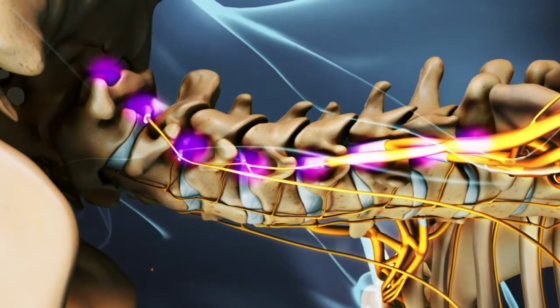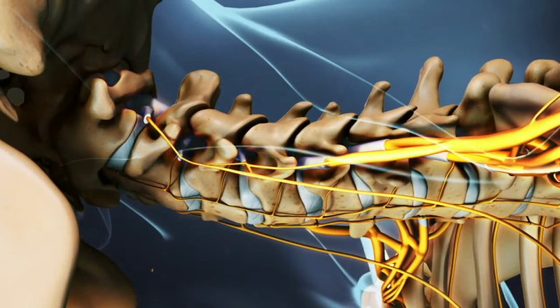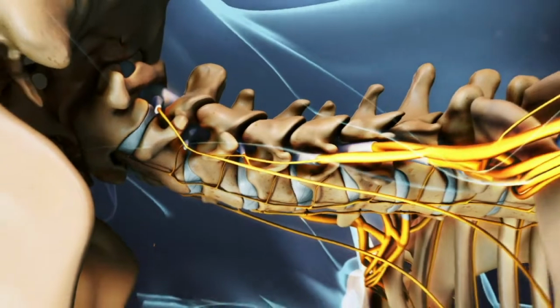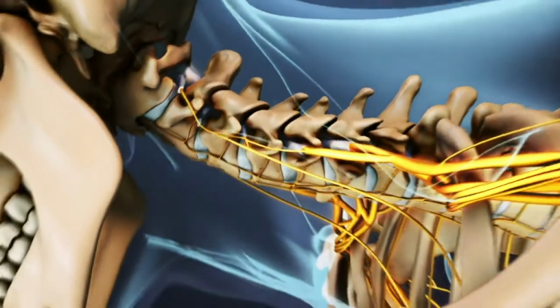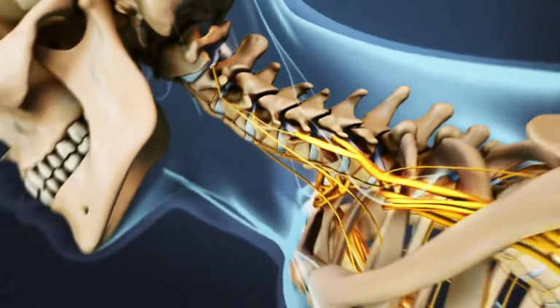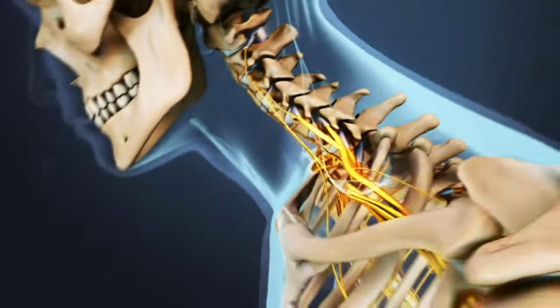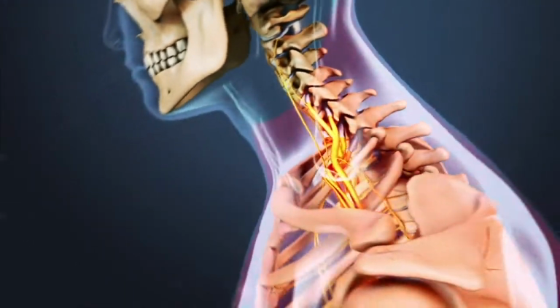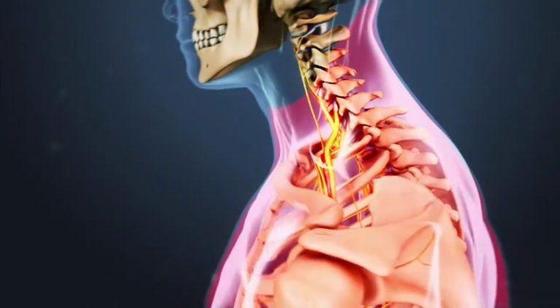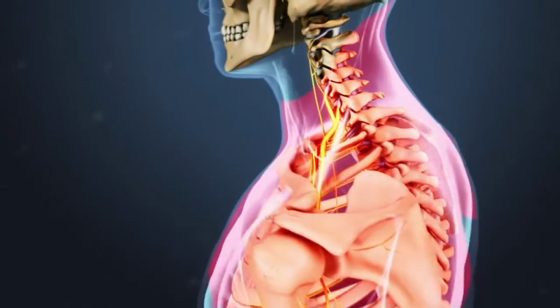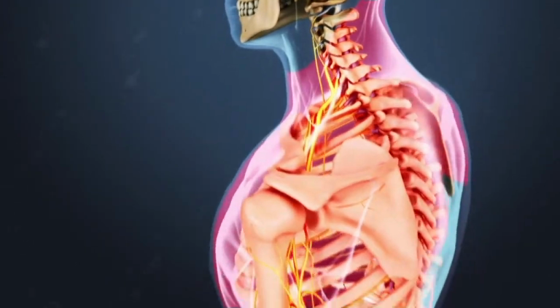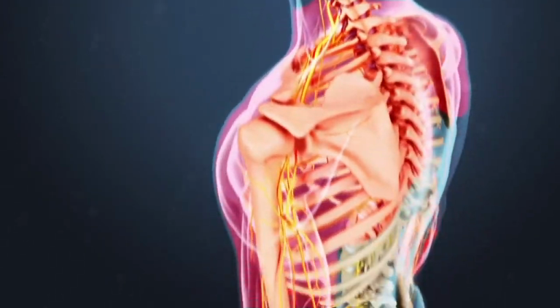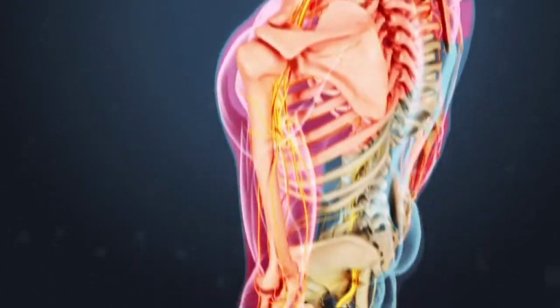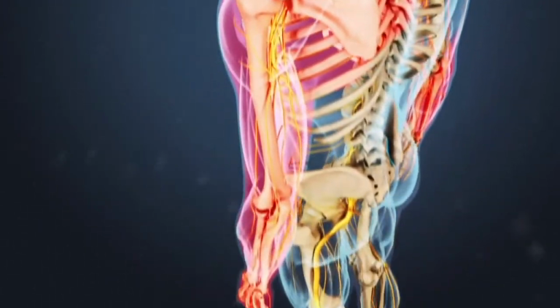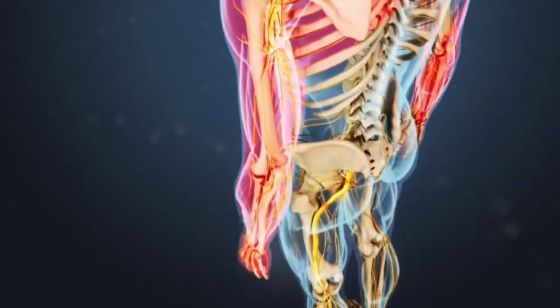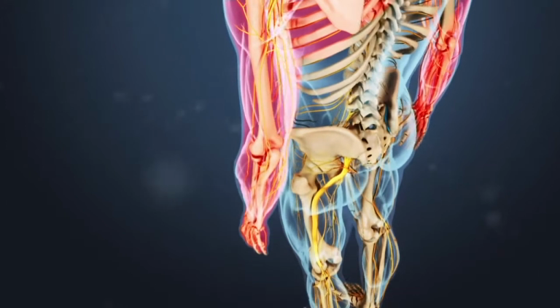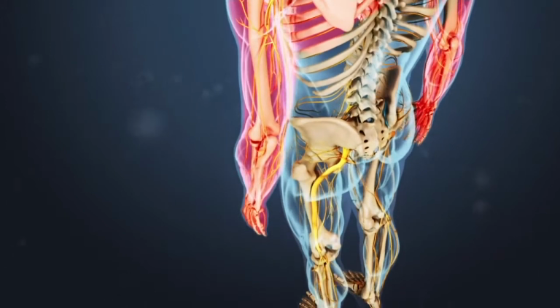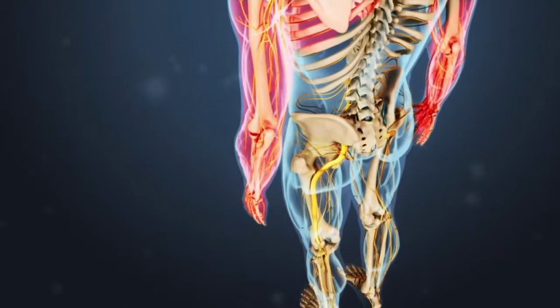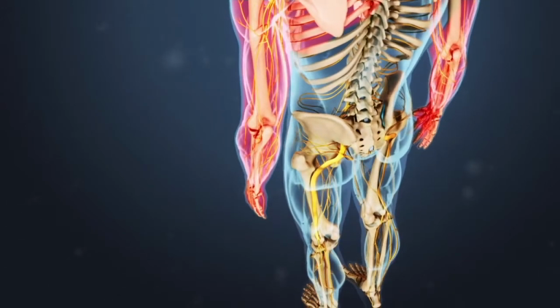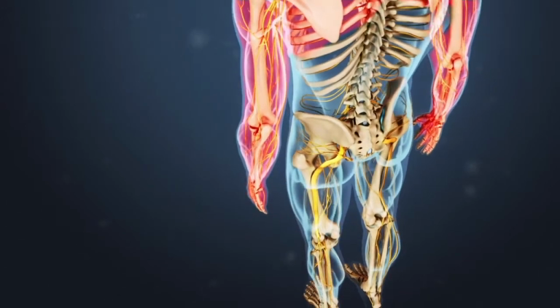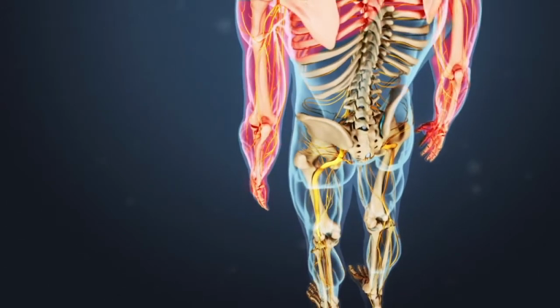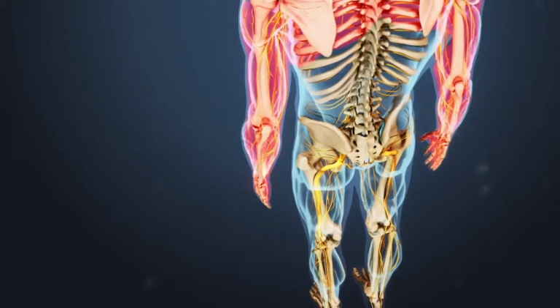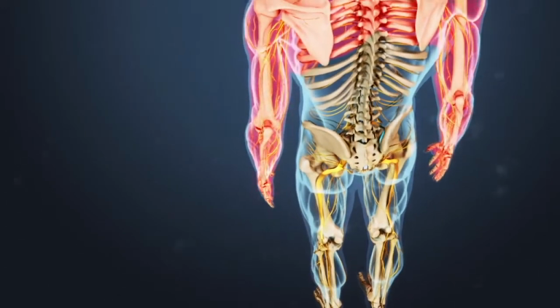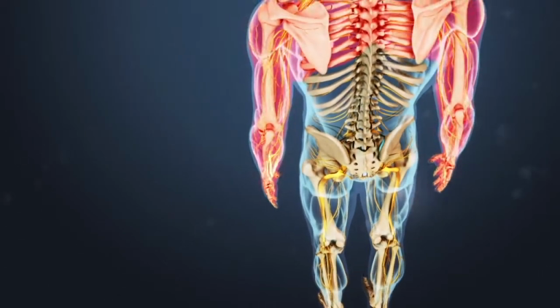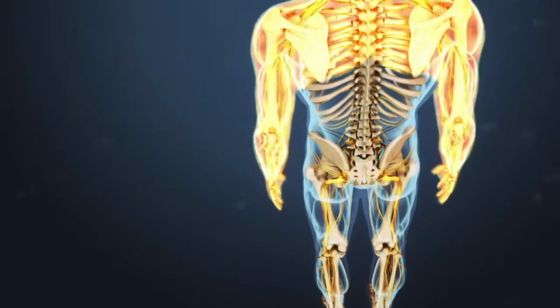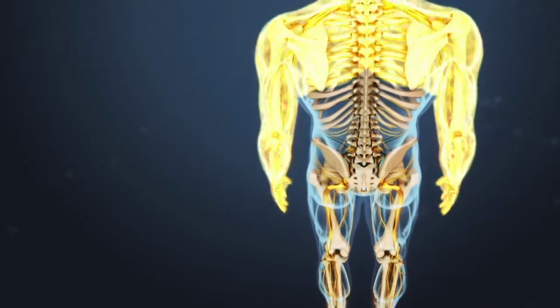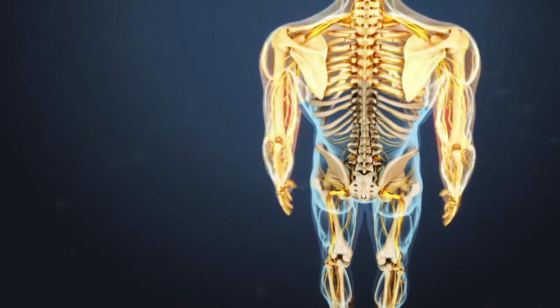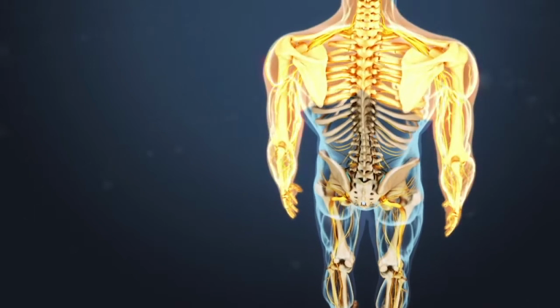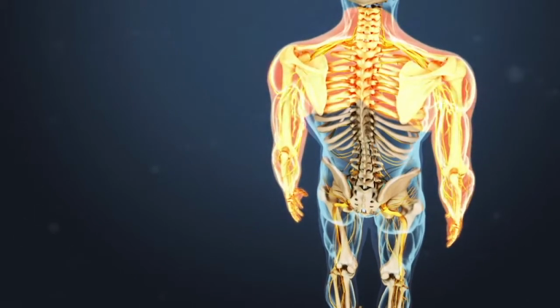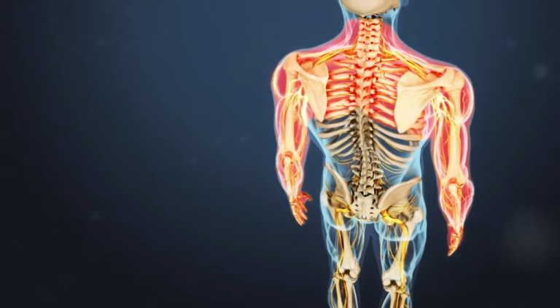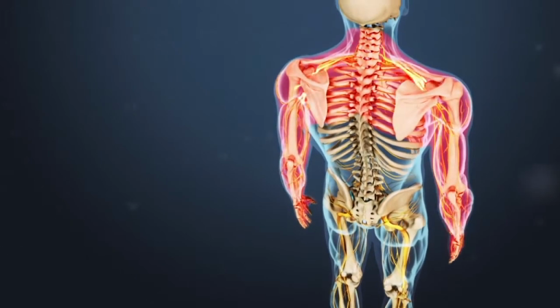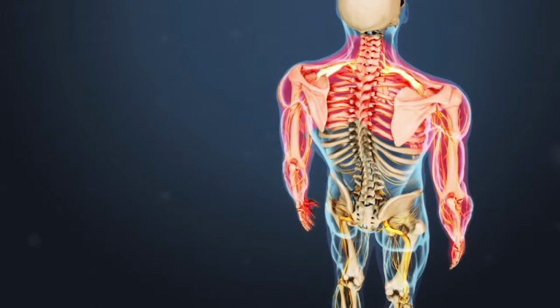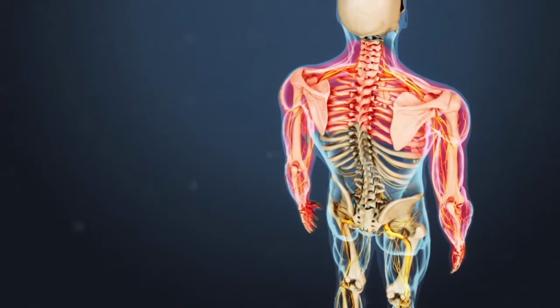These nerve roots branch out to provide sensation and motor control to the shoulders, arms, hands, and fingers. When these nerve roots are compressed or irritated, it can cause pain, numbness, tingling, or muscle weakness along the path of the nerve.